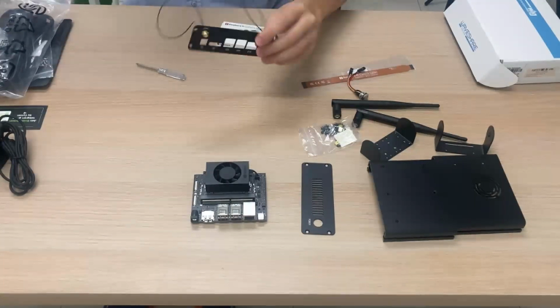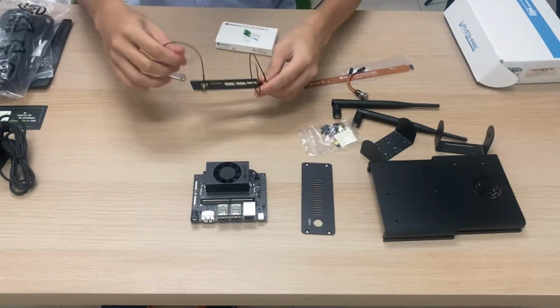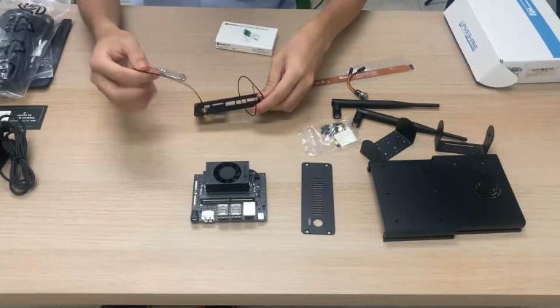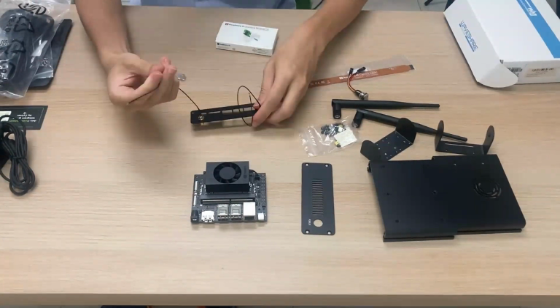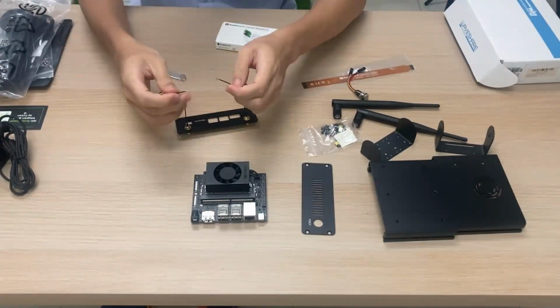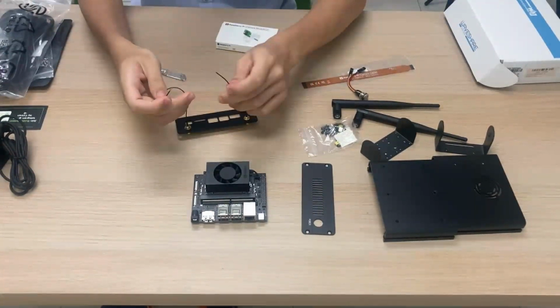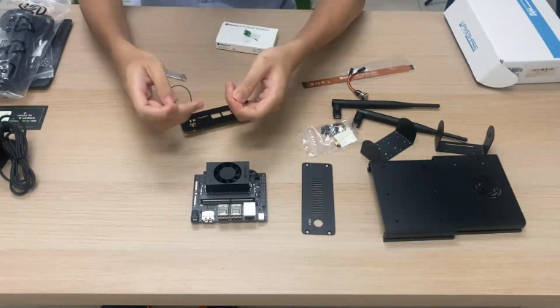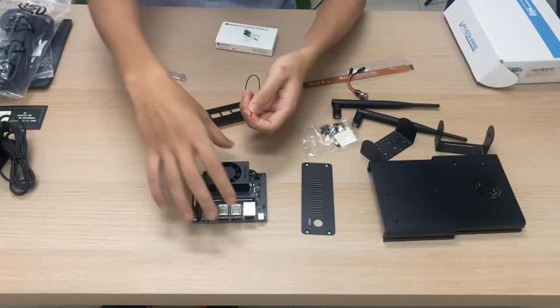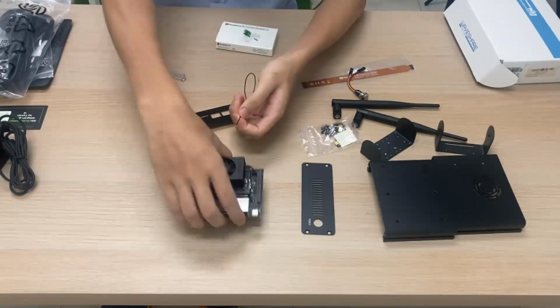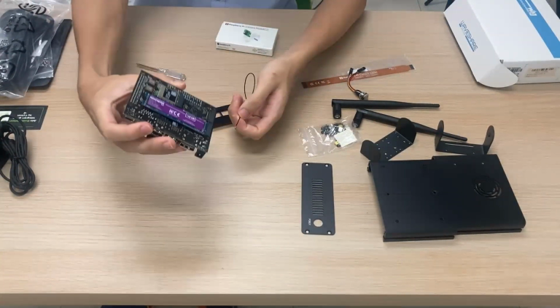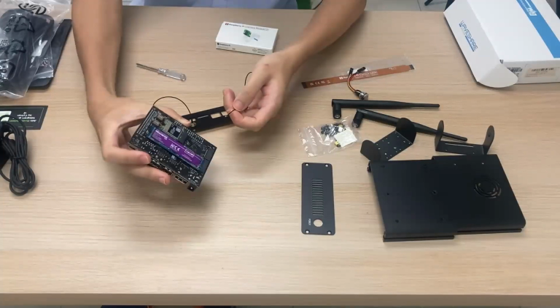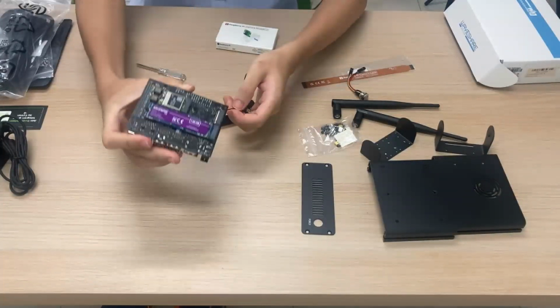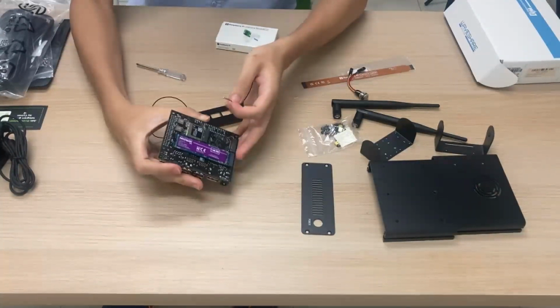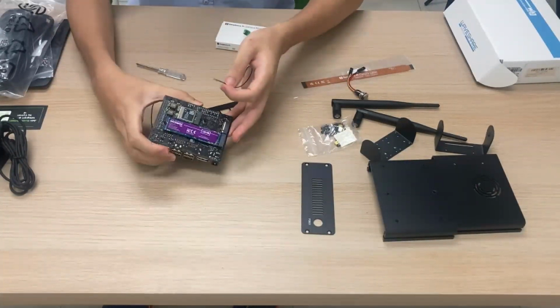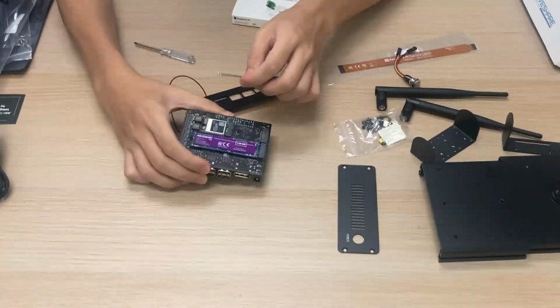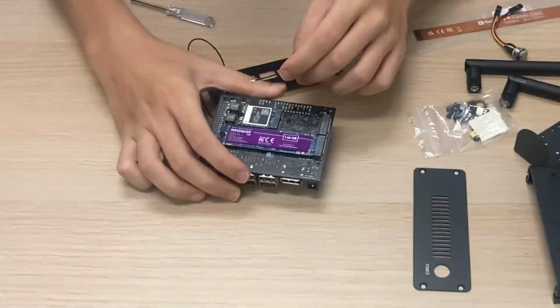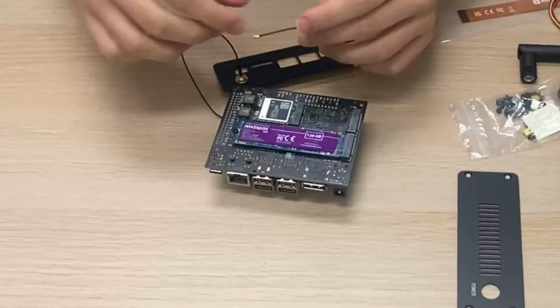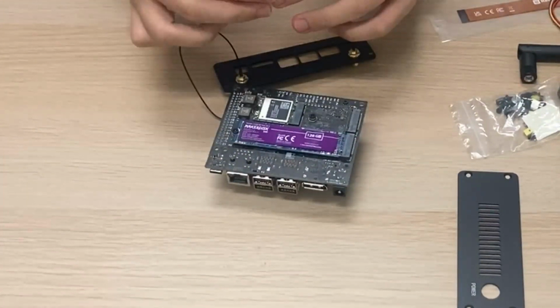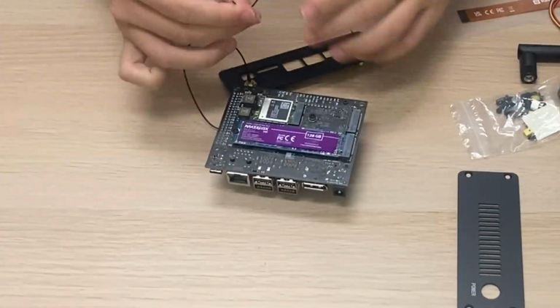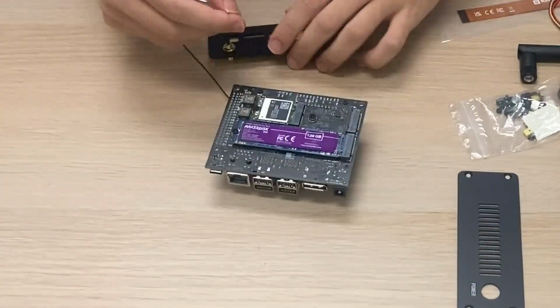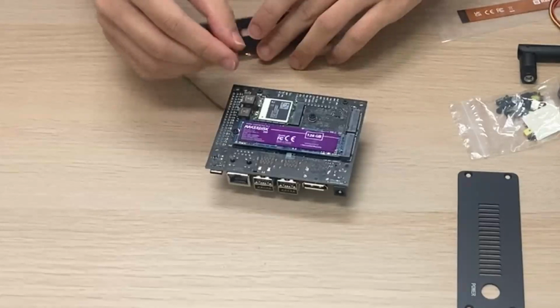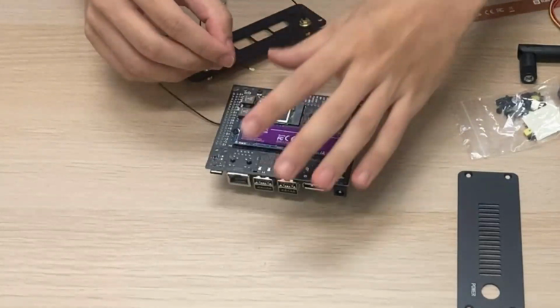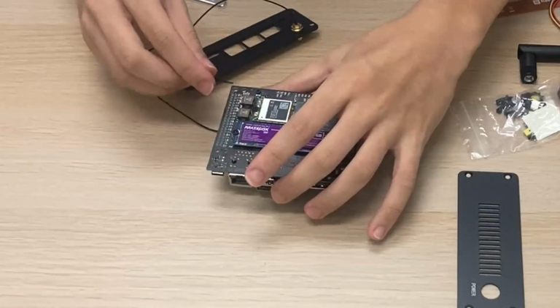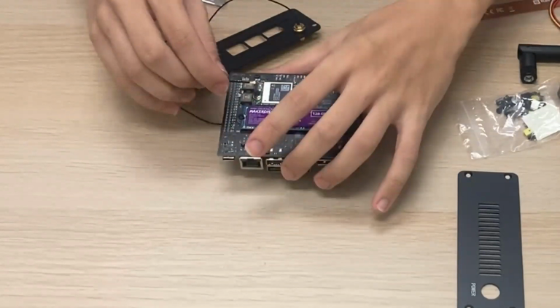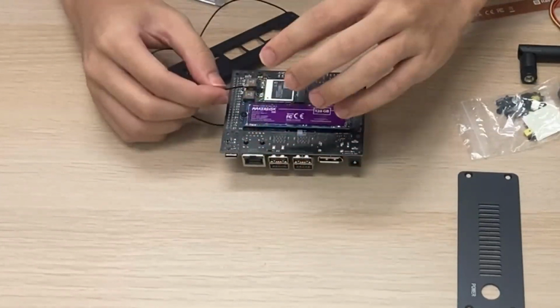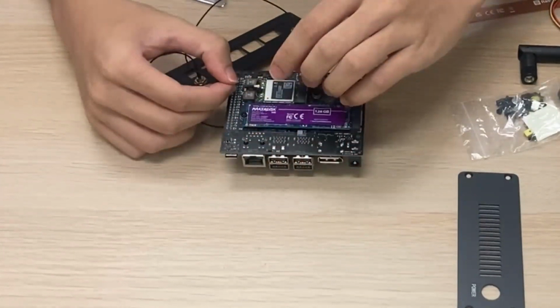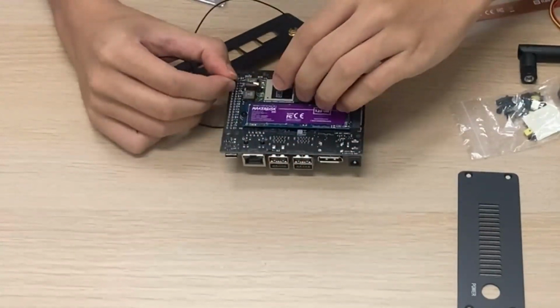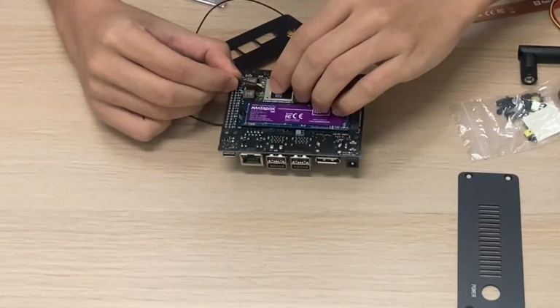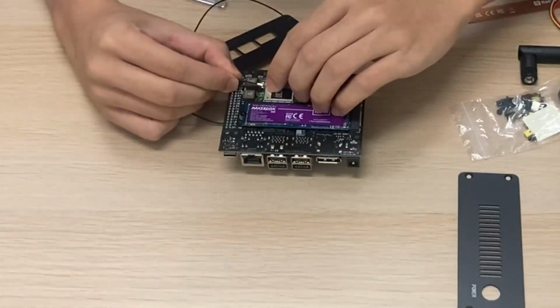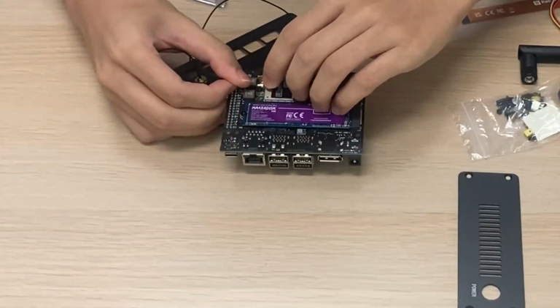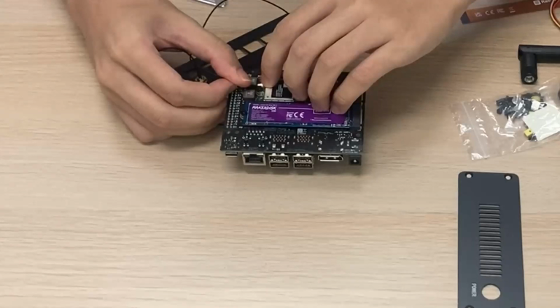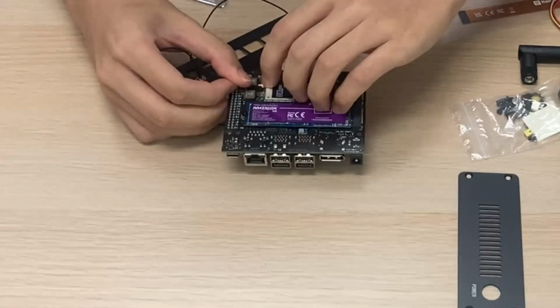We now want to connect the connectors to the WiFi card at the bottom of the Jetson Orin Nano. These connectors can be difficult to connect, so just be careful and take your time. The order doesn't really matter.